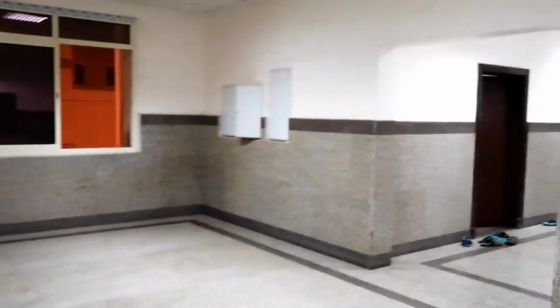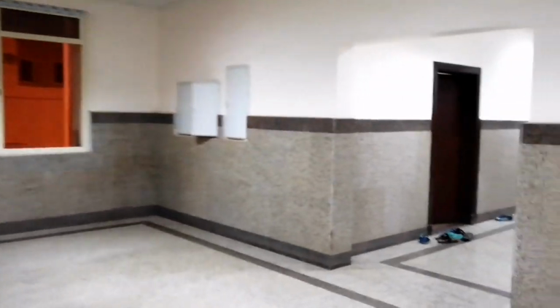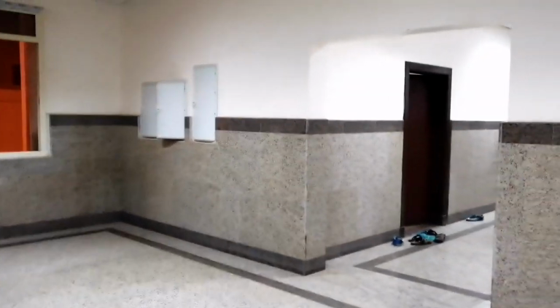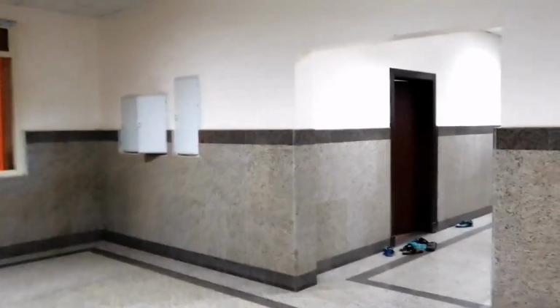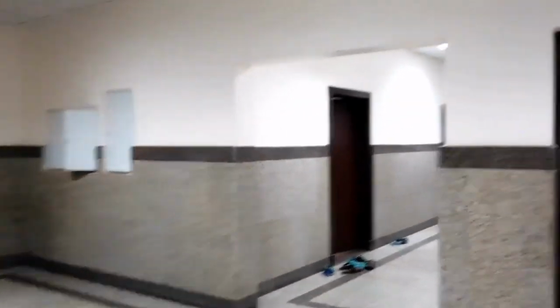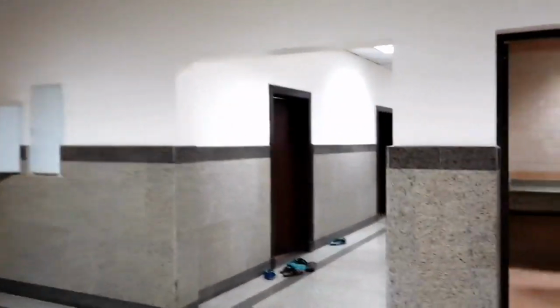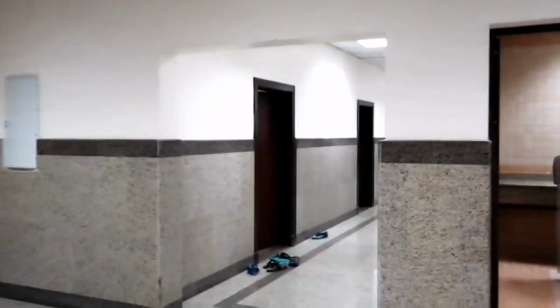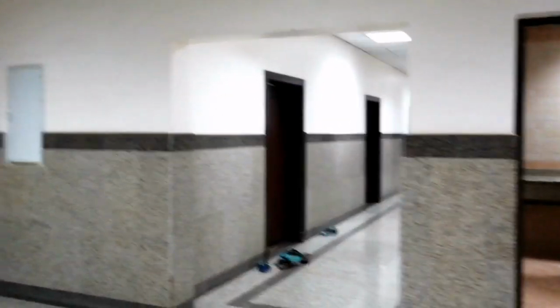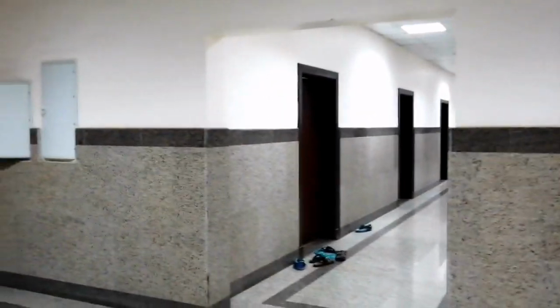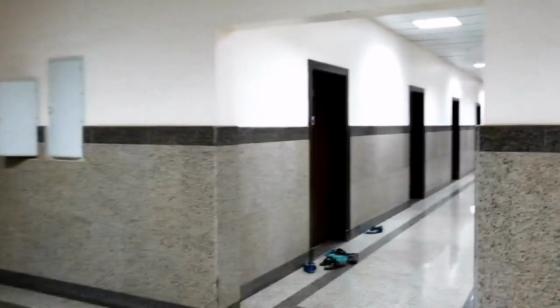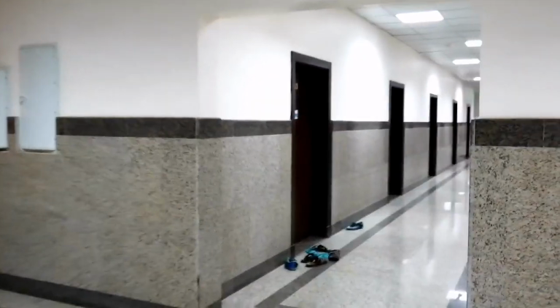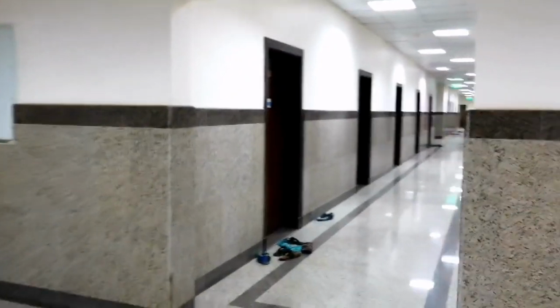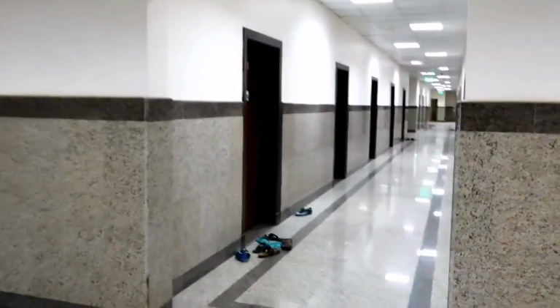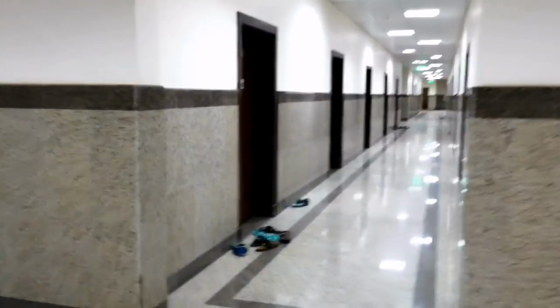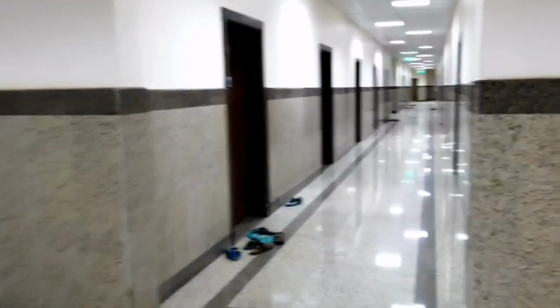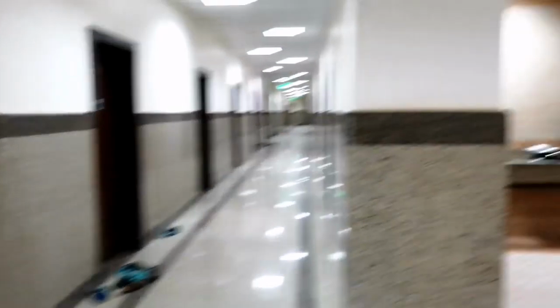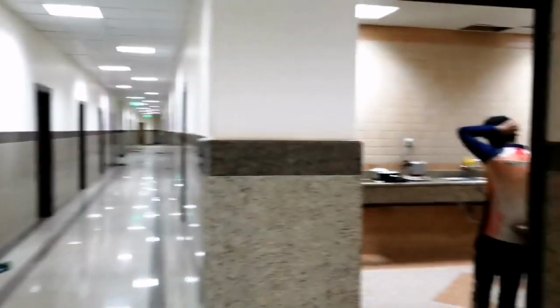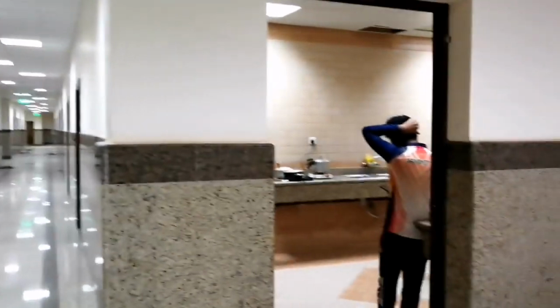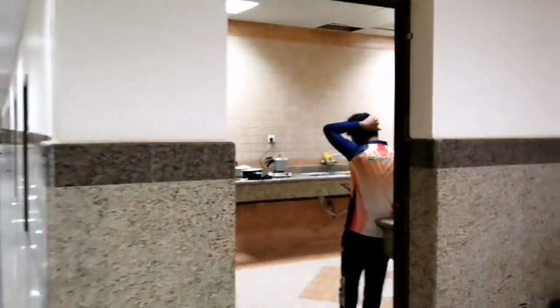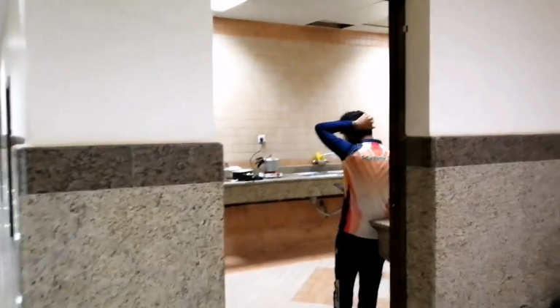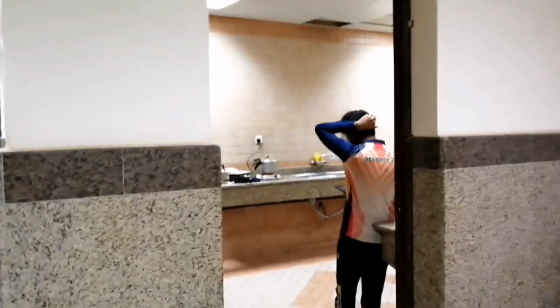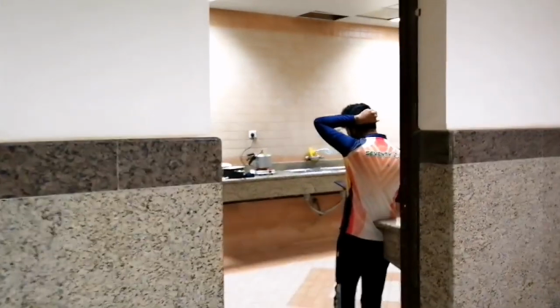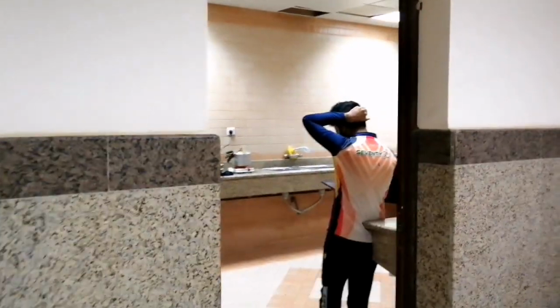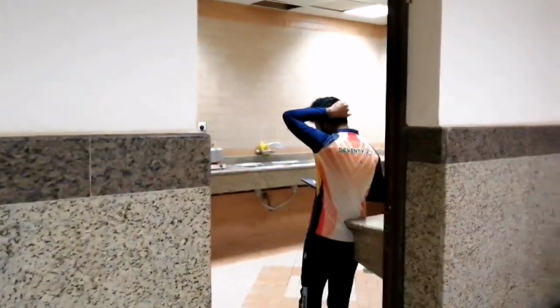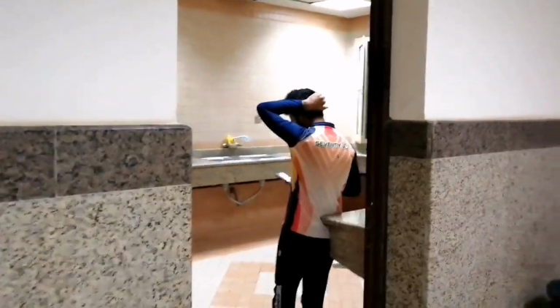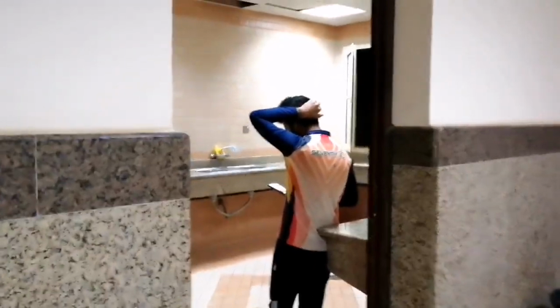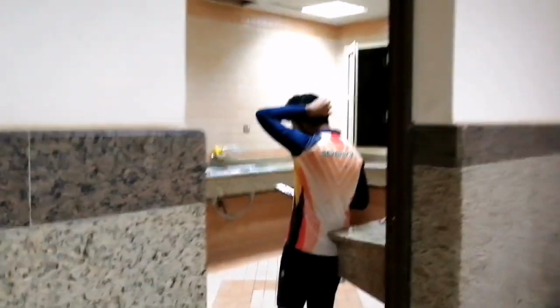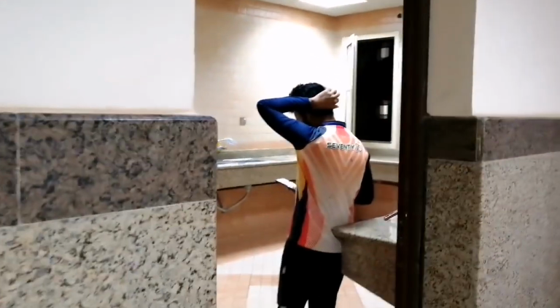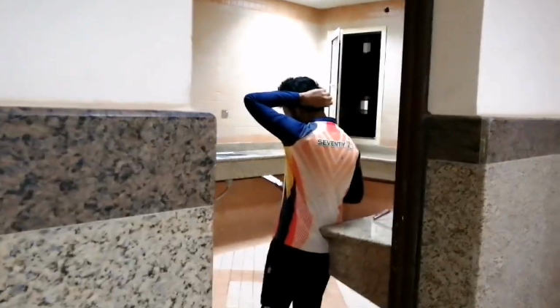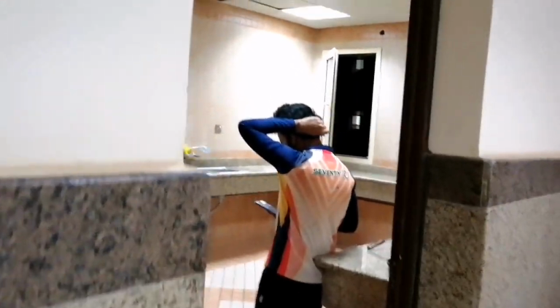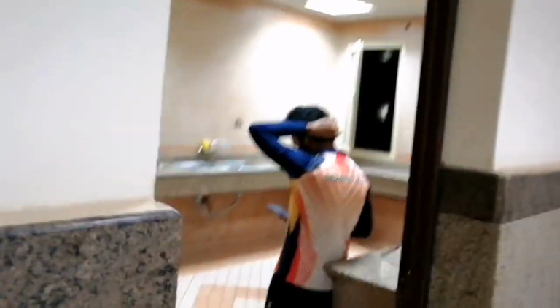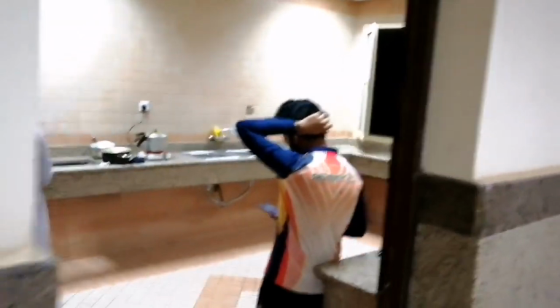And this room here is the kitchen where the students can come and cook — those that wish to do so. This is the kitchen.